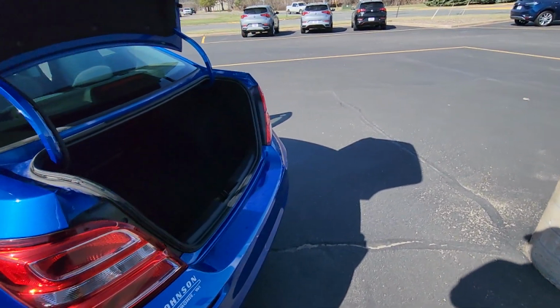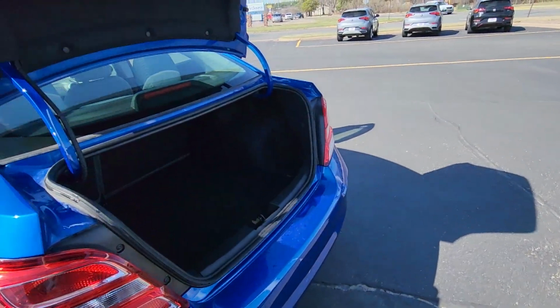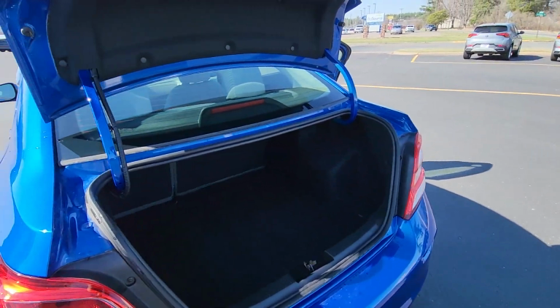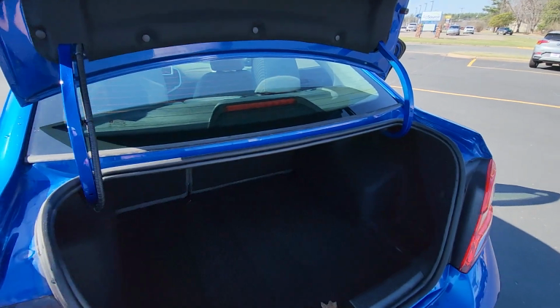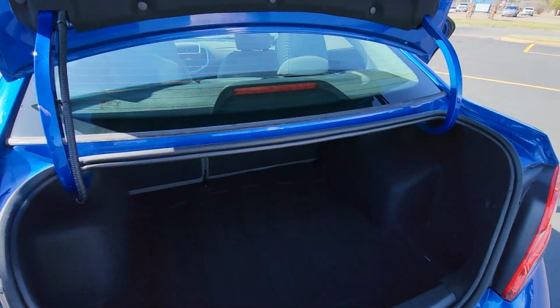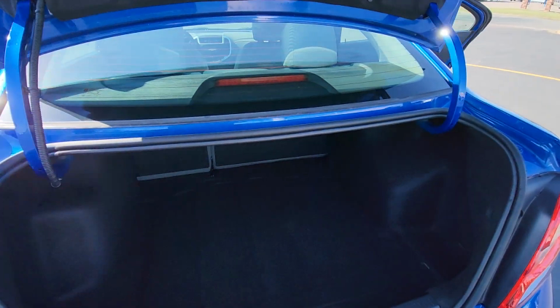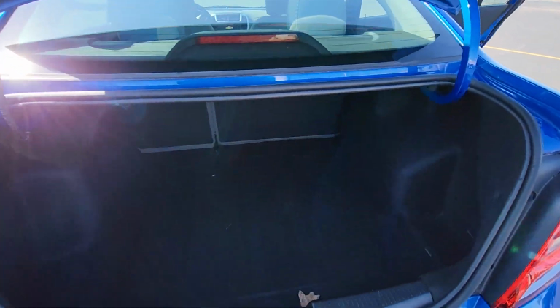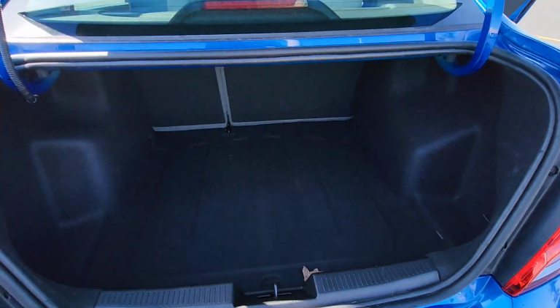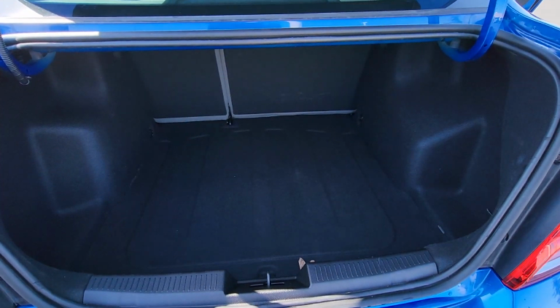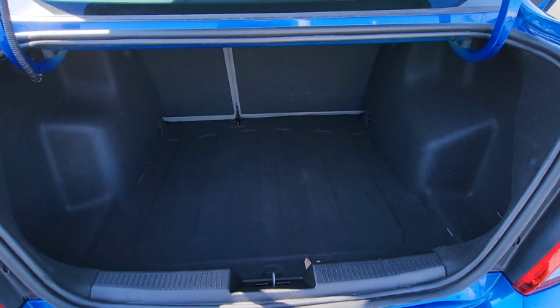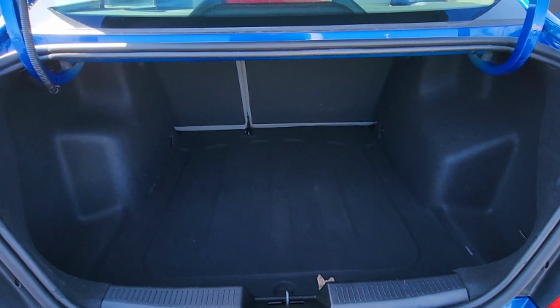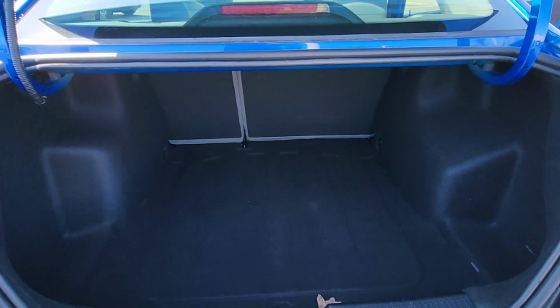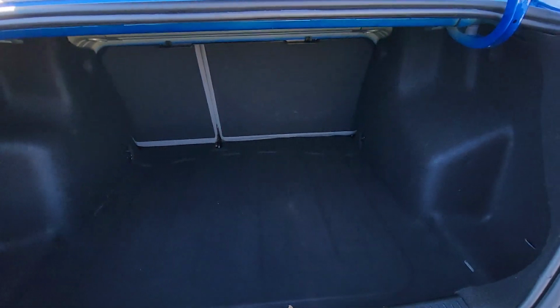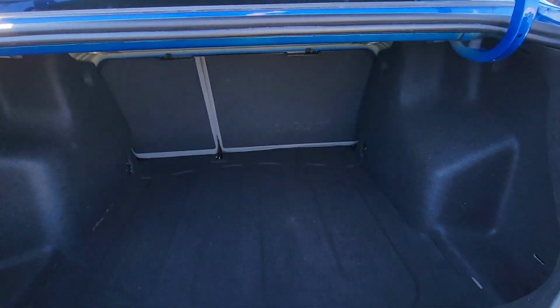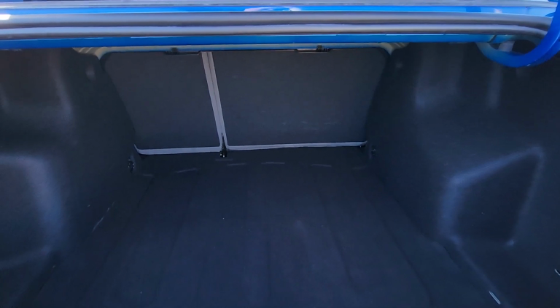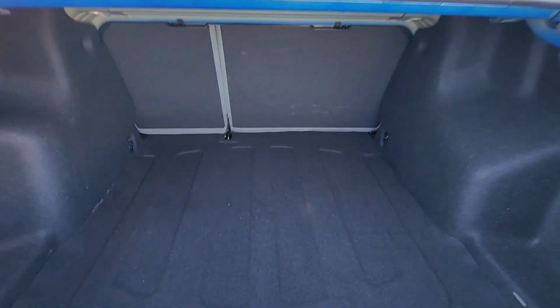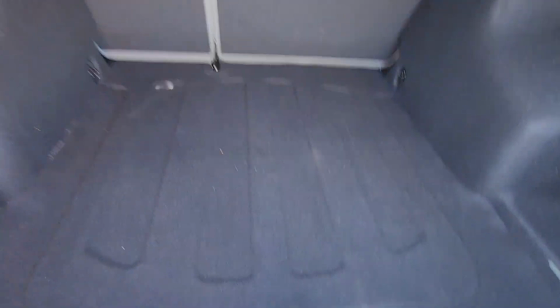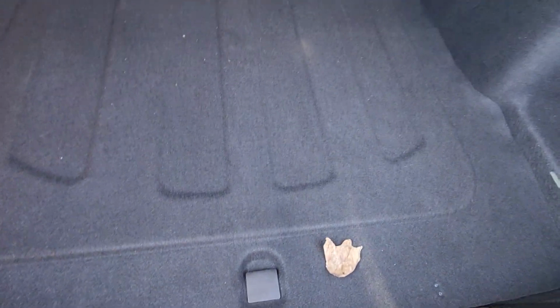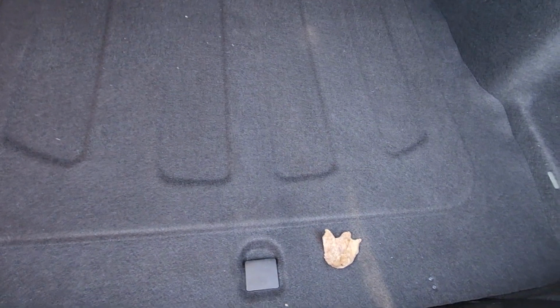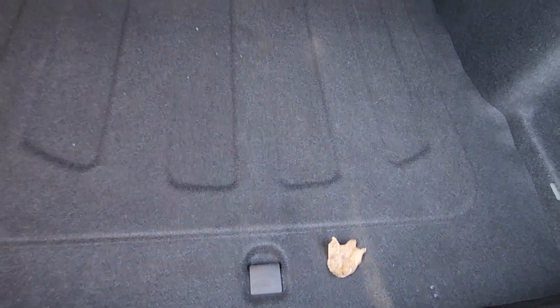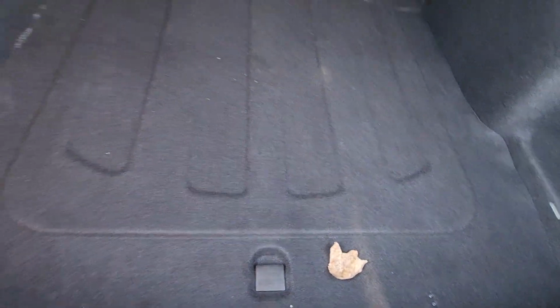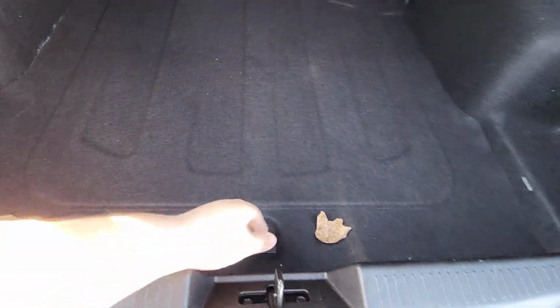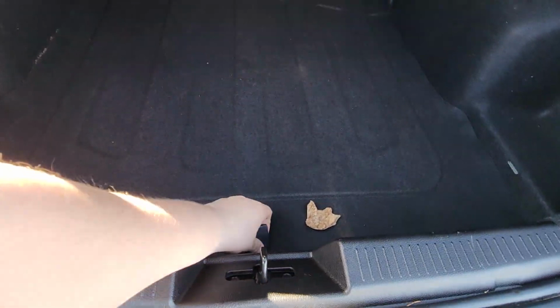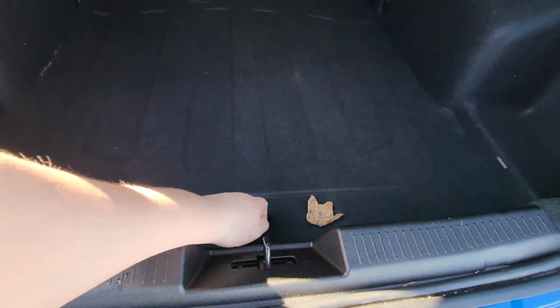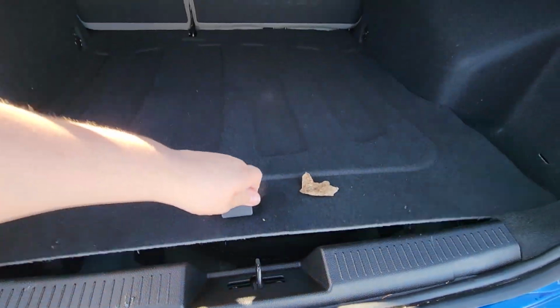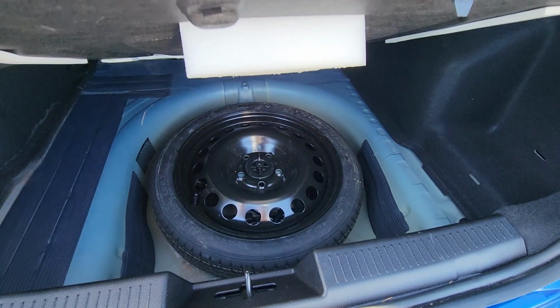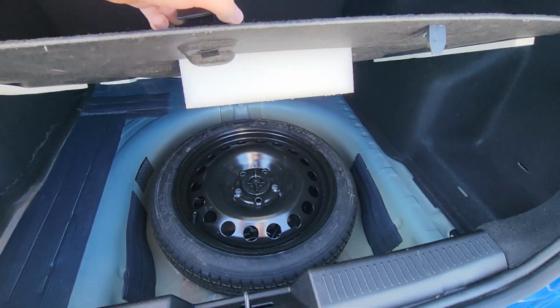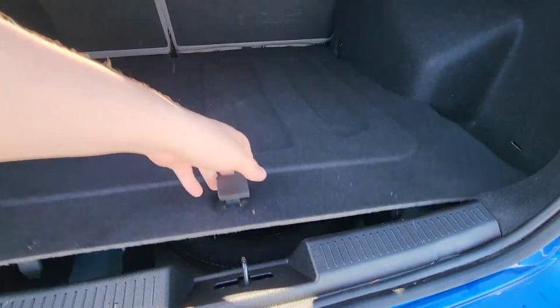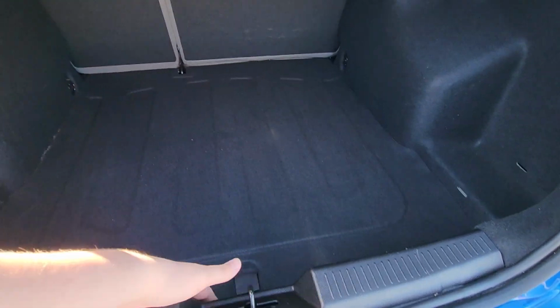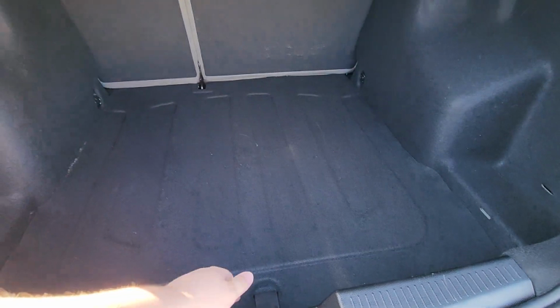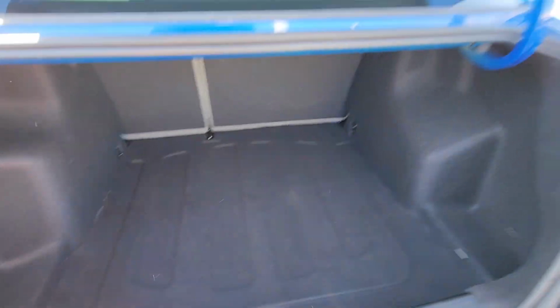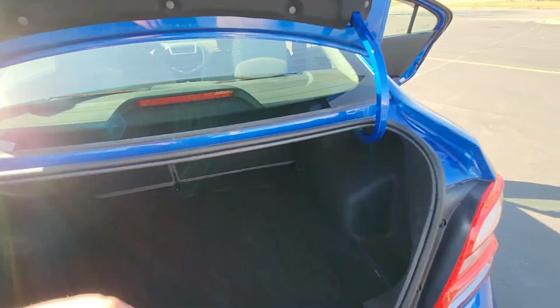We do have plenty of cargo space in the trunk back here. The back seats do lower. There's a leaf back here — it does come free, just an FYI. Spare tire underneath — never mind, fell out.